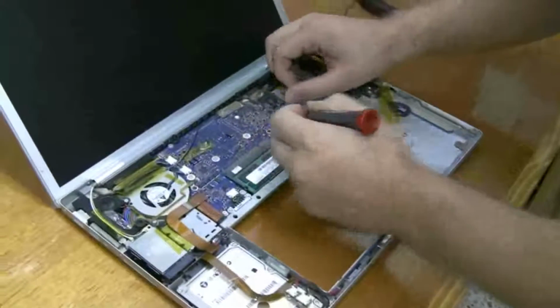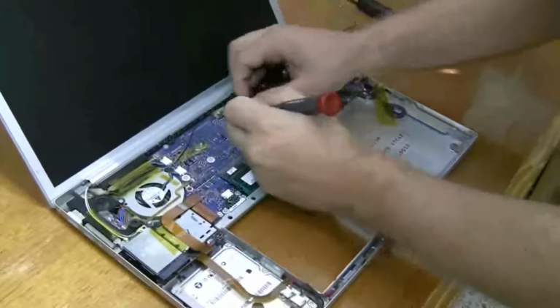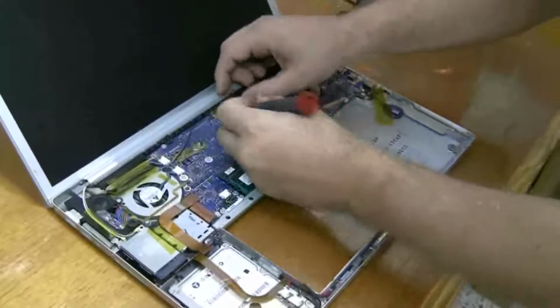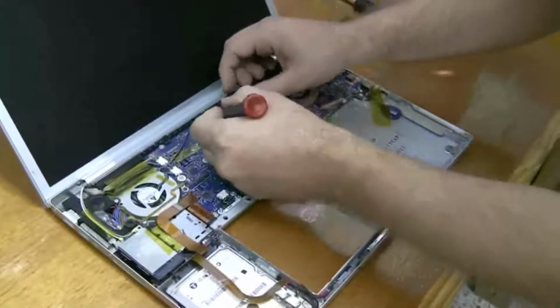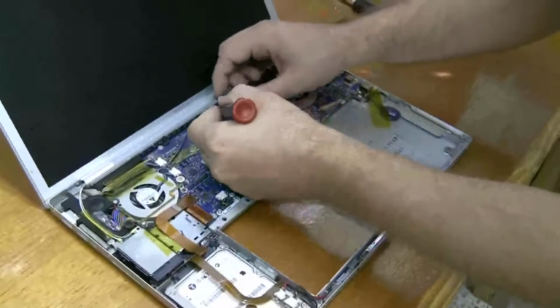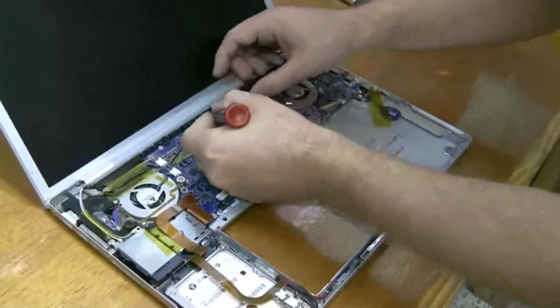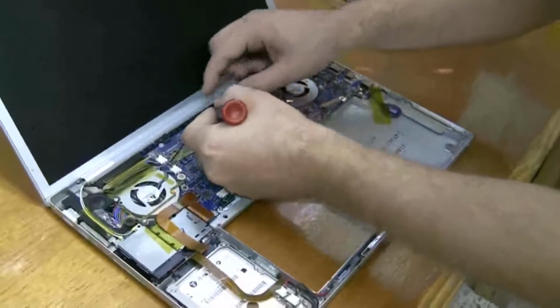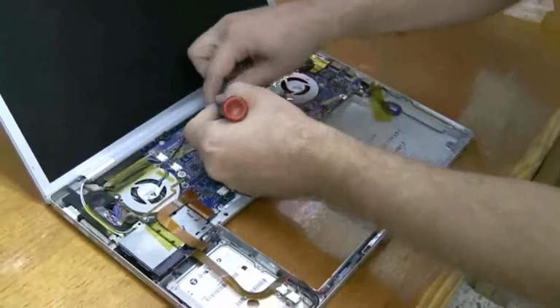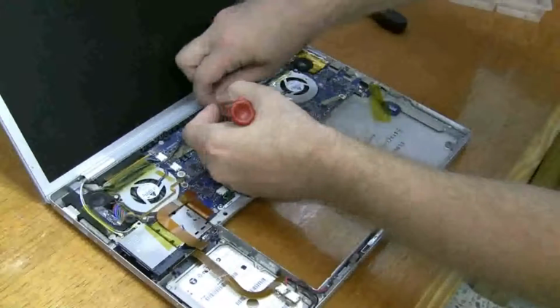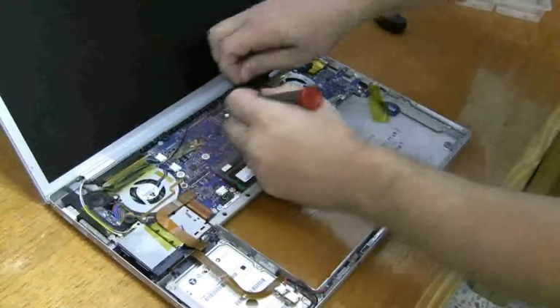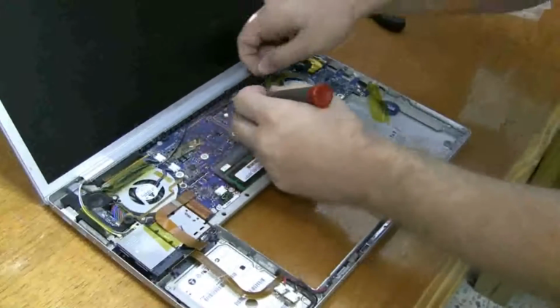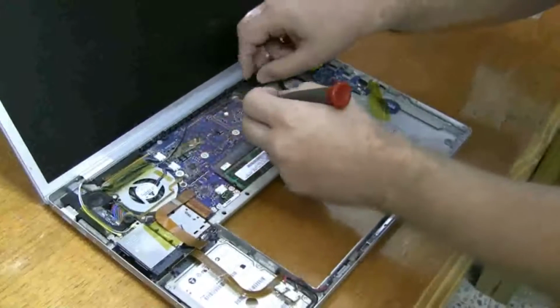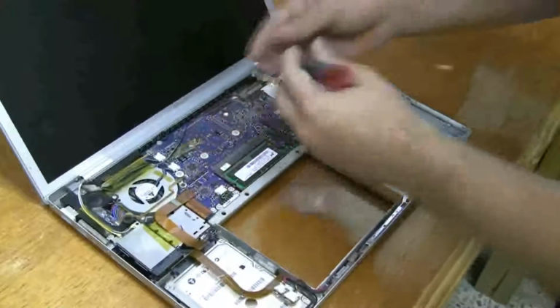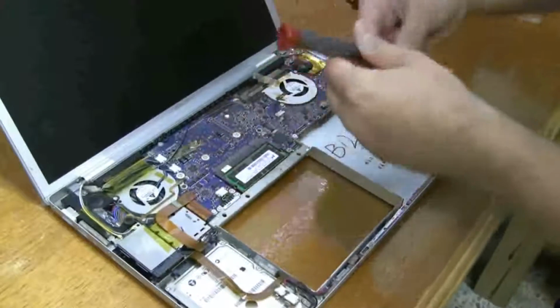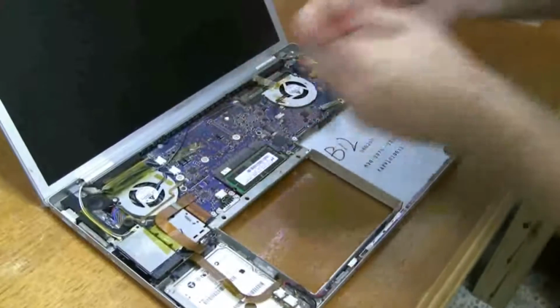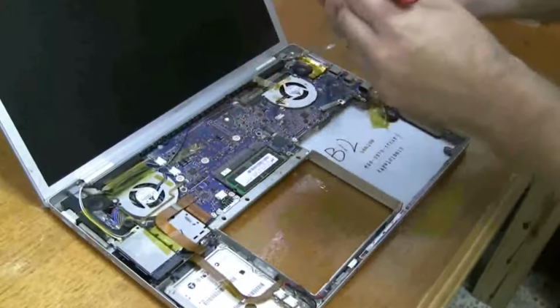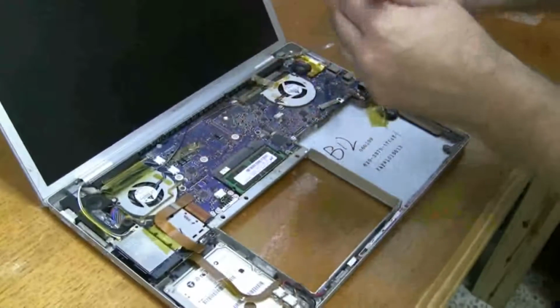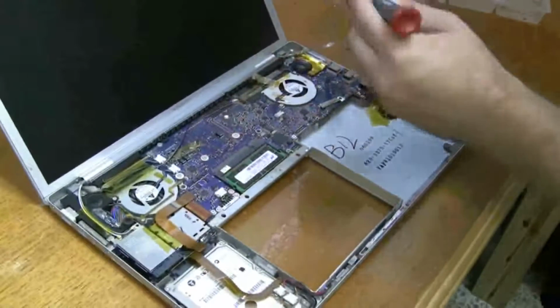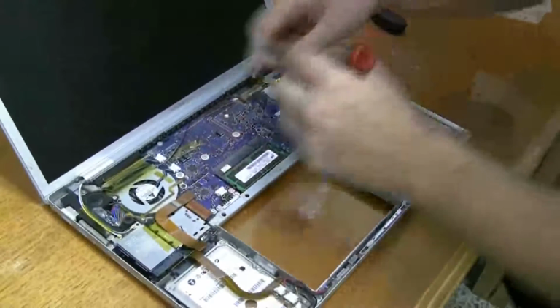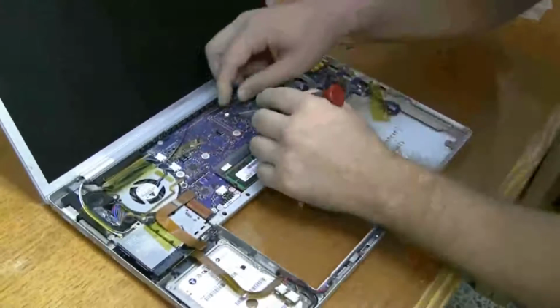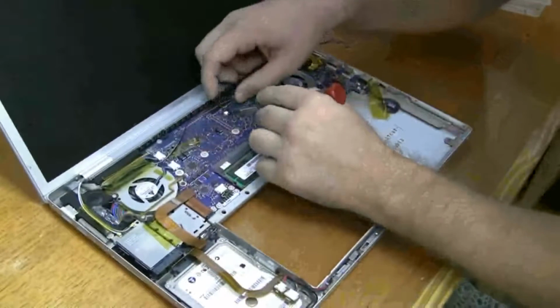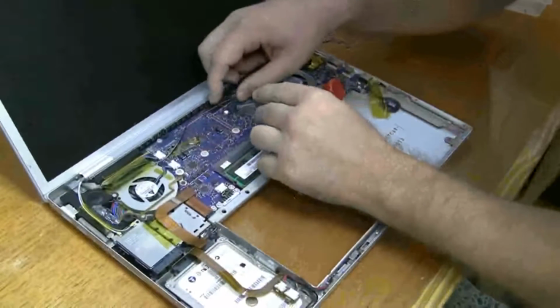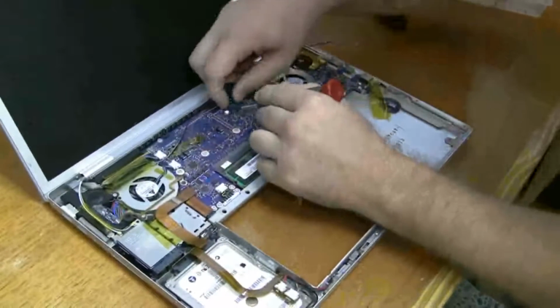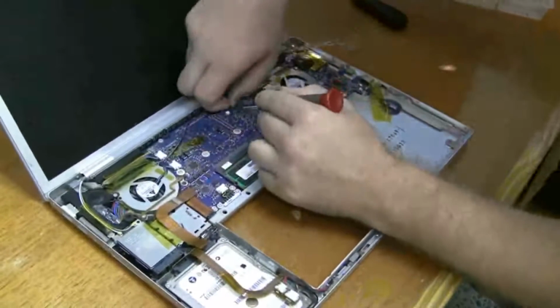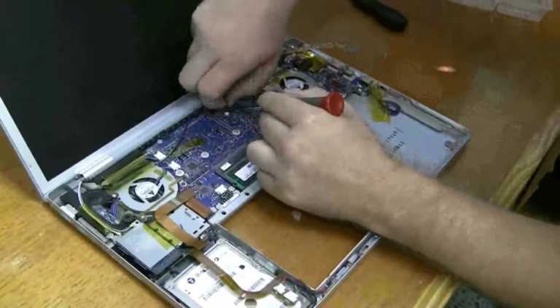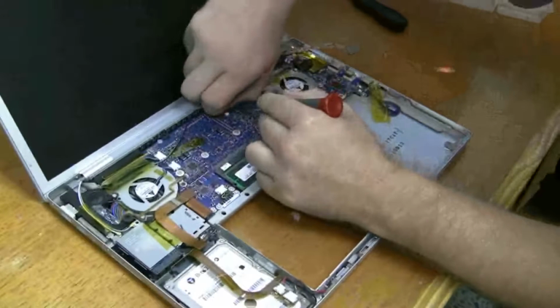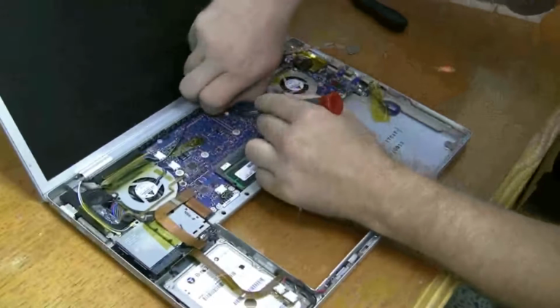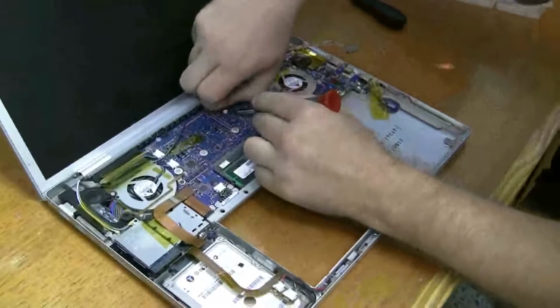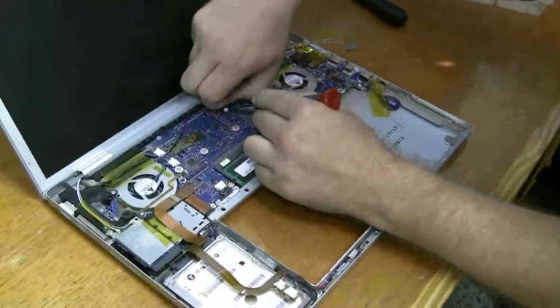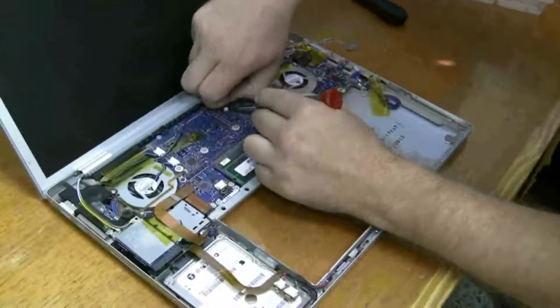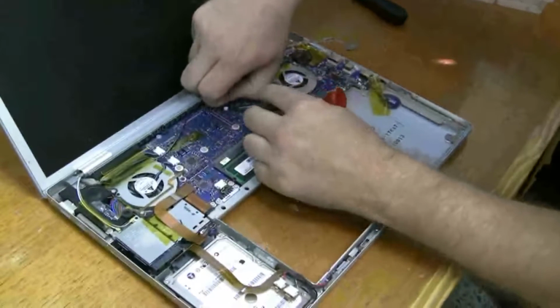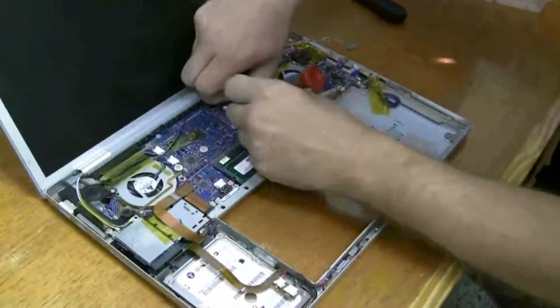There's this really small connector here. Be careful not to break any wires.